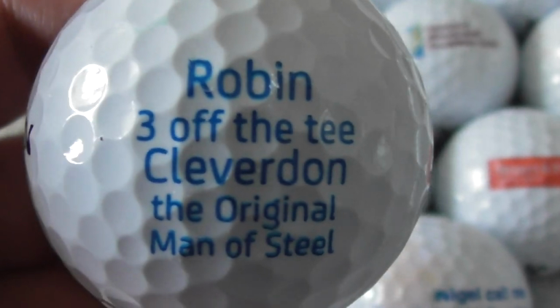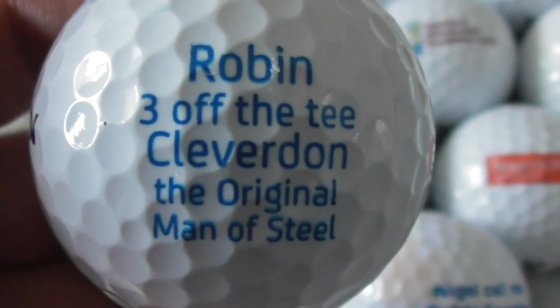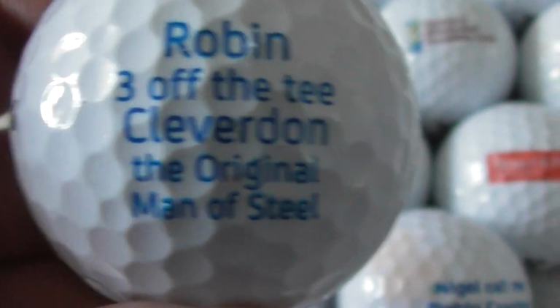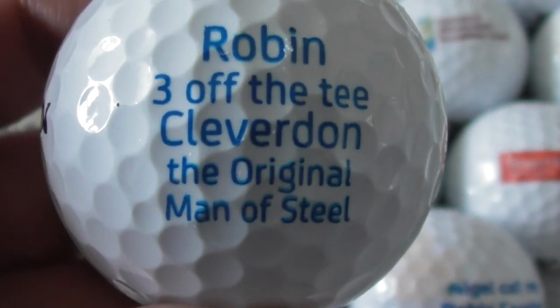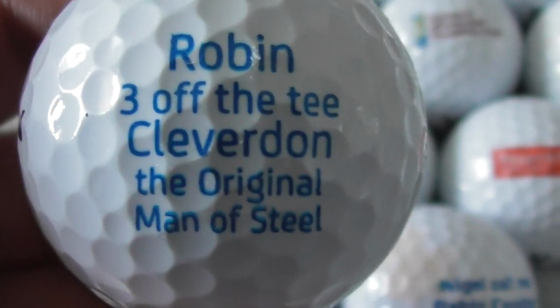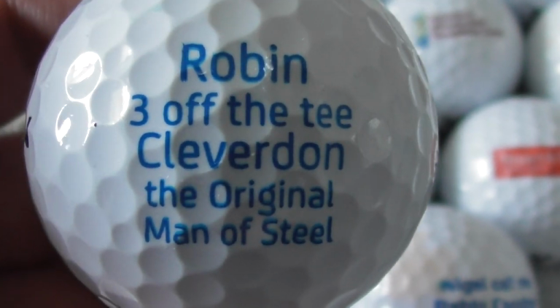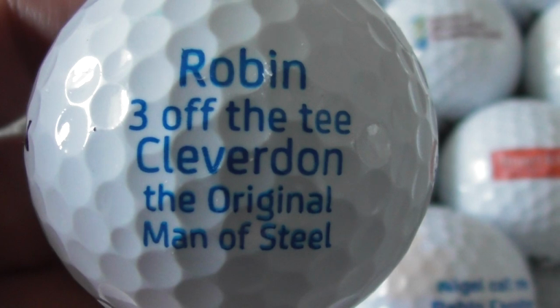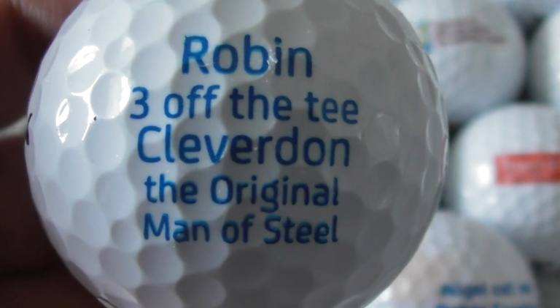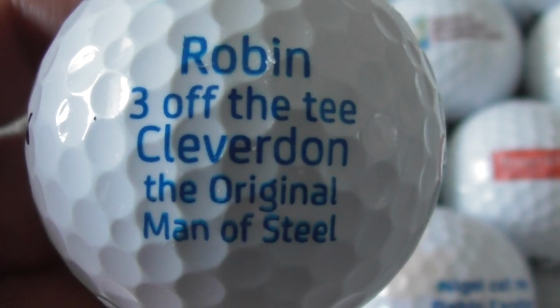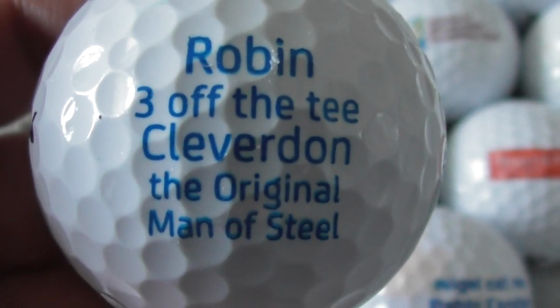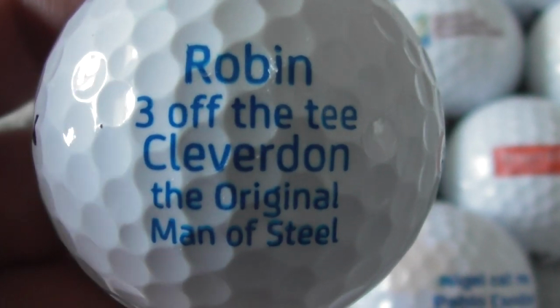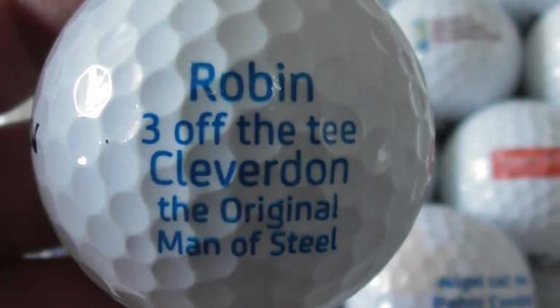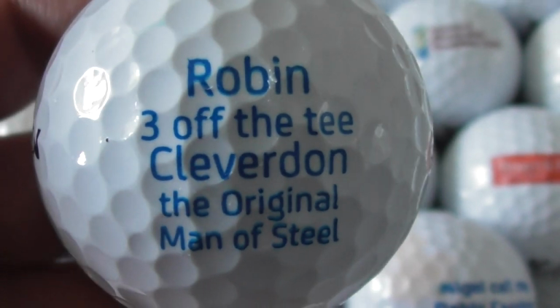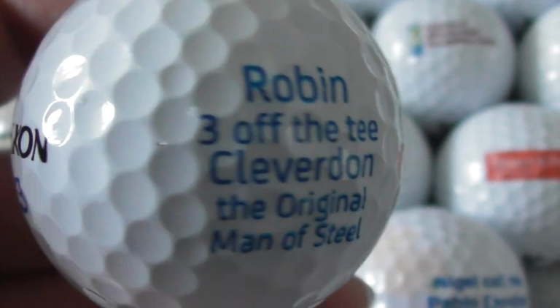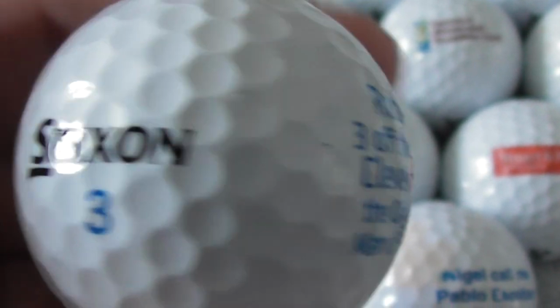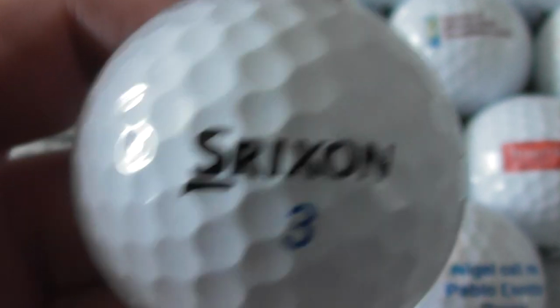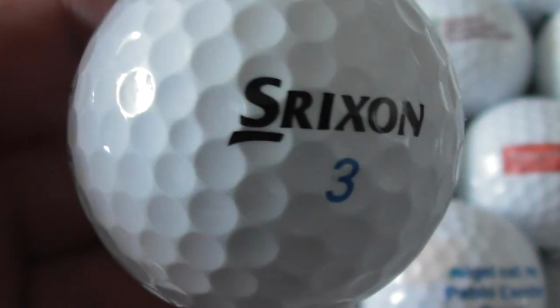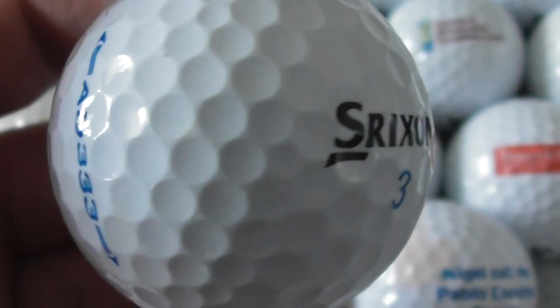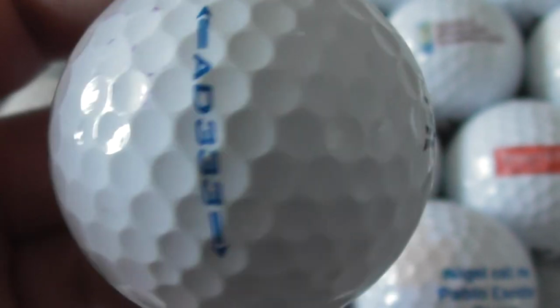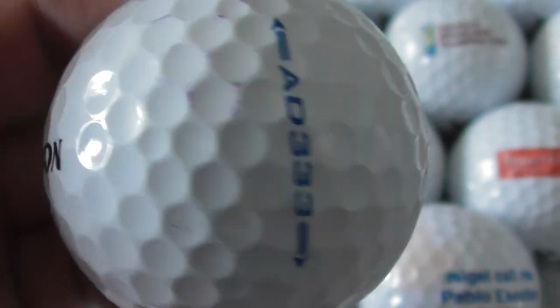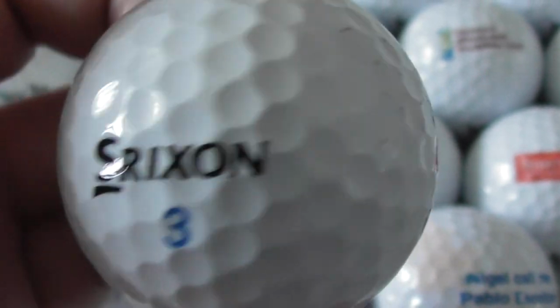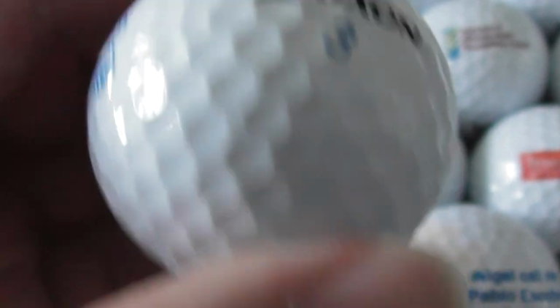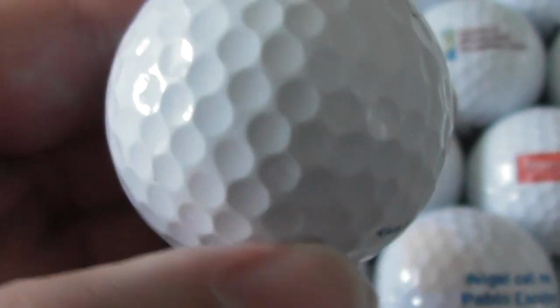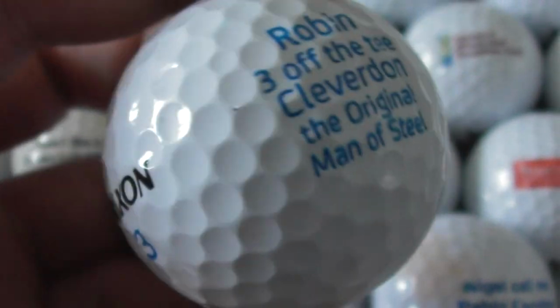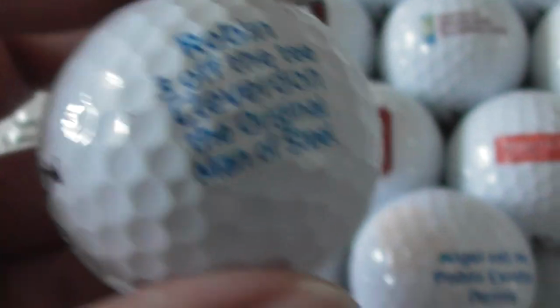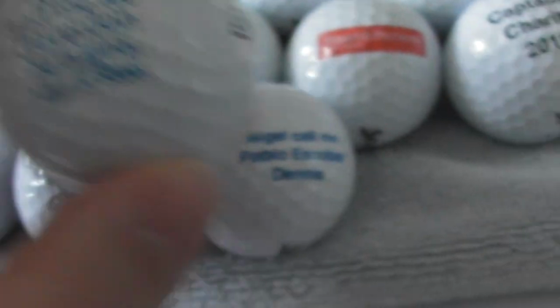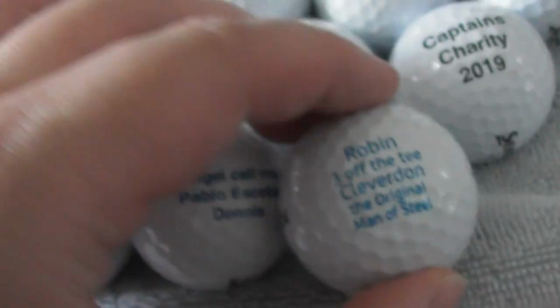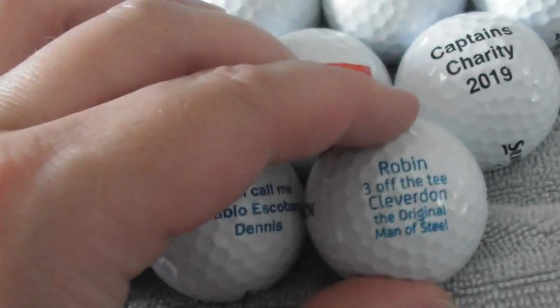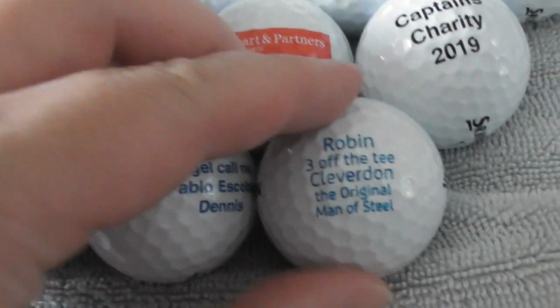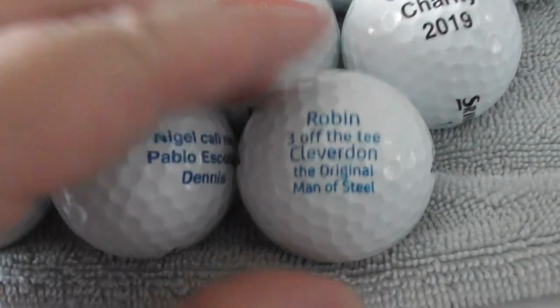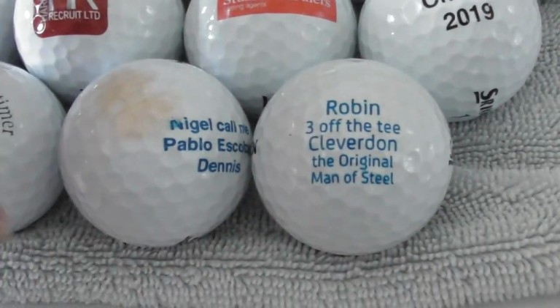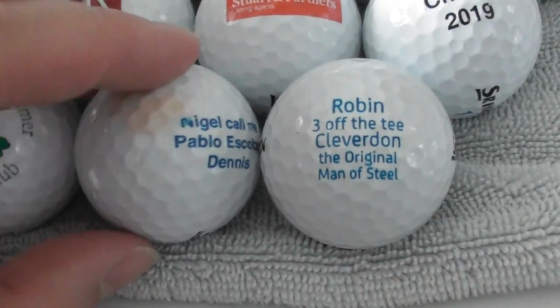Next: Robin — 'Robin, sometimes three off the tee — Cleaverton, the original man of steel.' Another bit of humour. Who's had these ones printed? That's another one that's a homemade logo really.